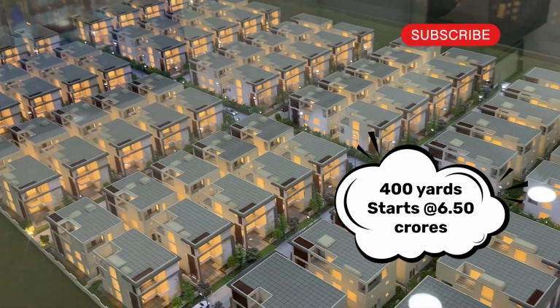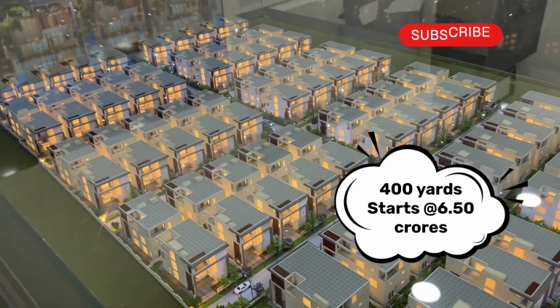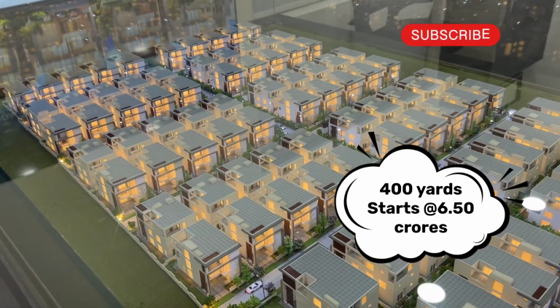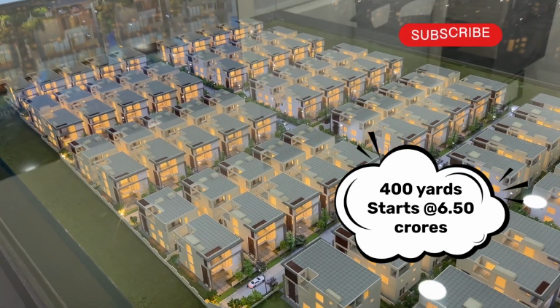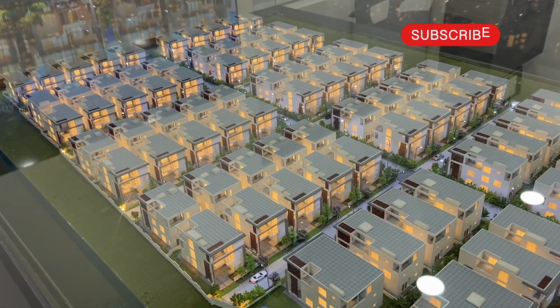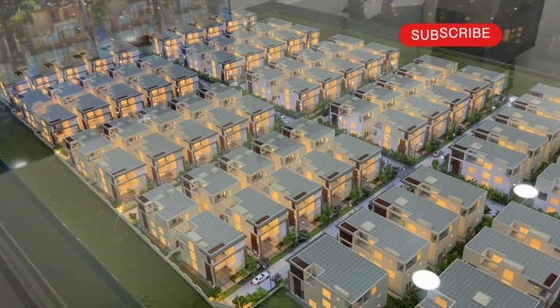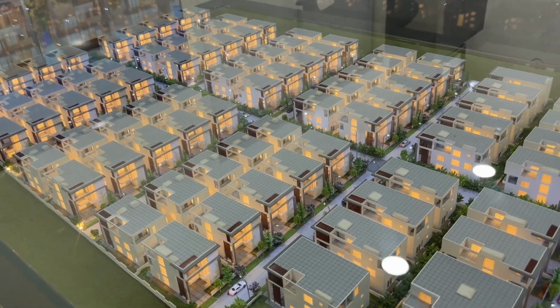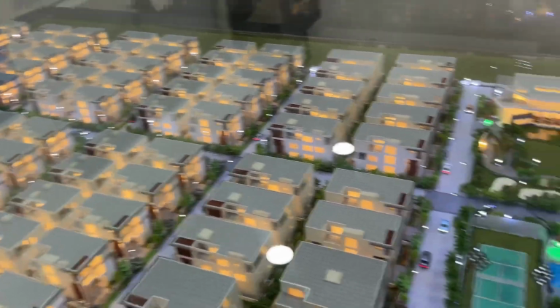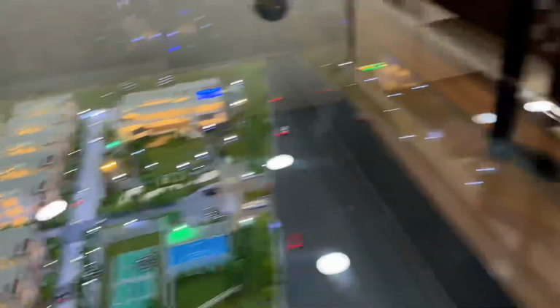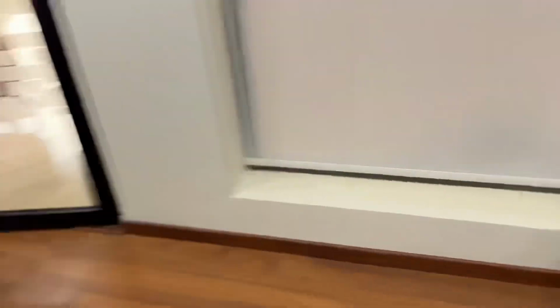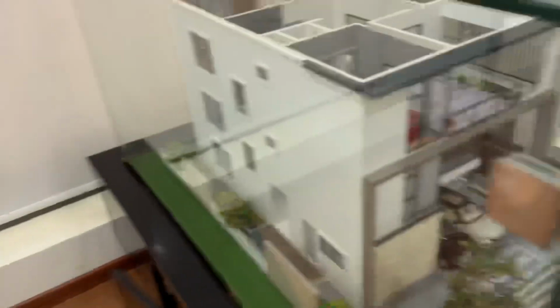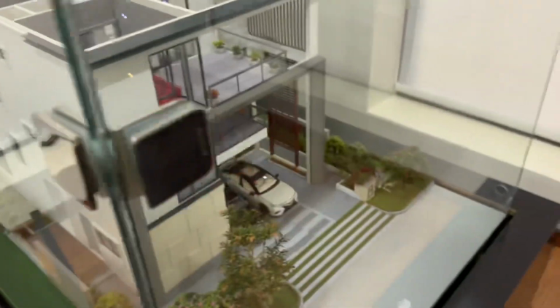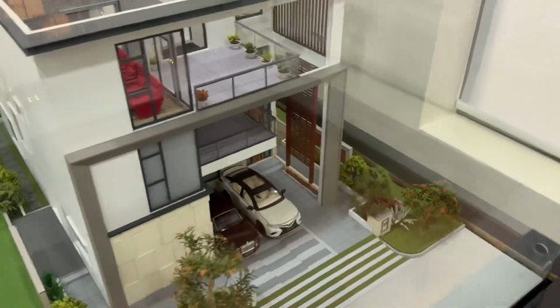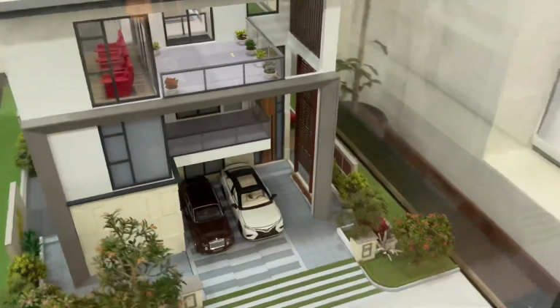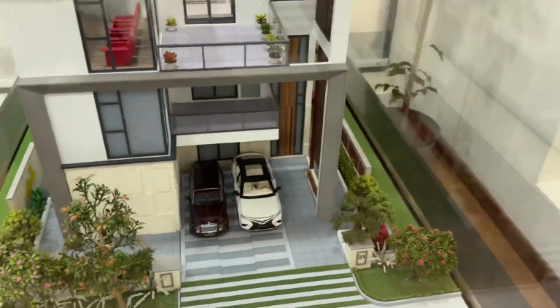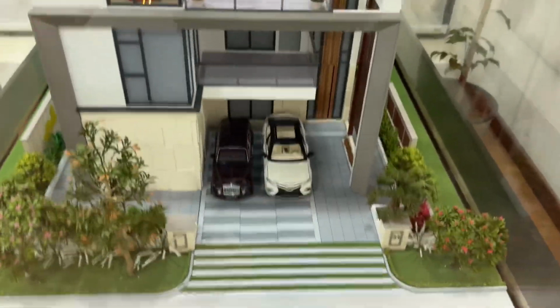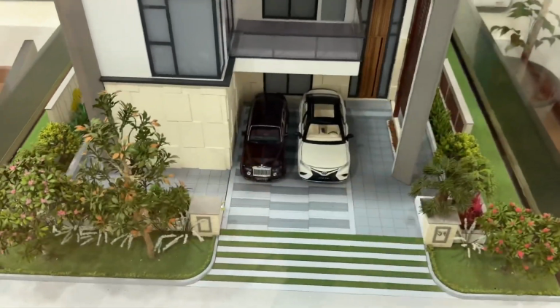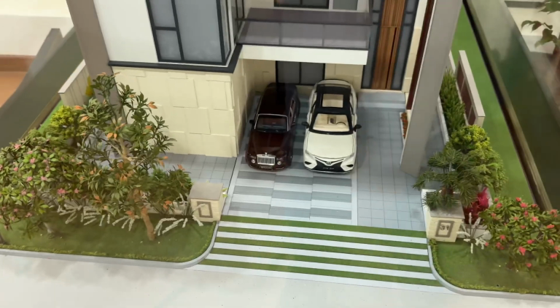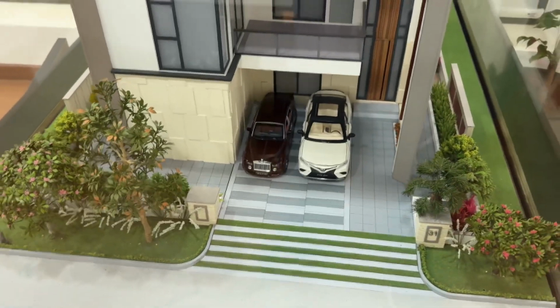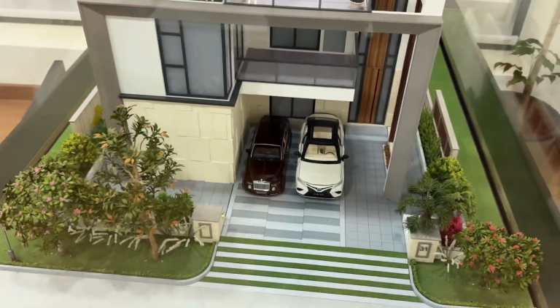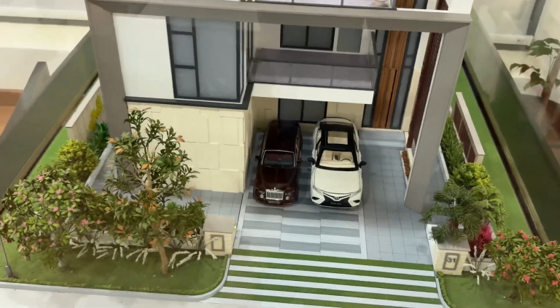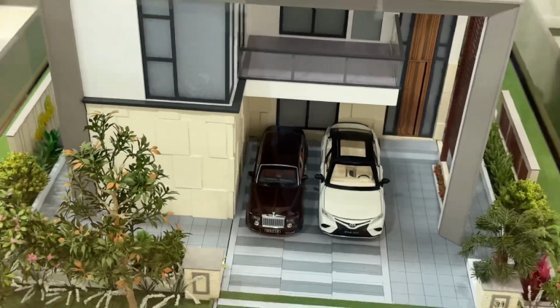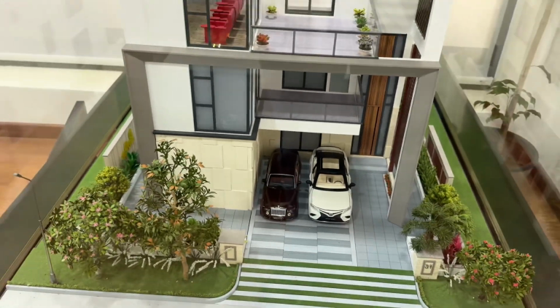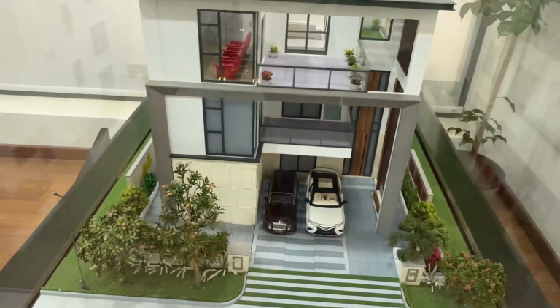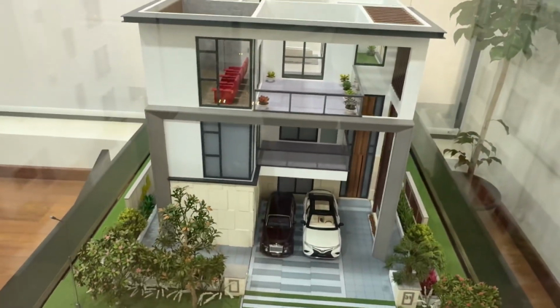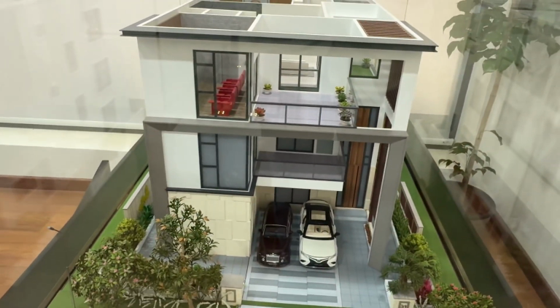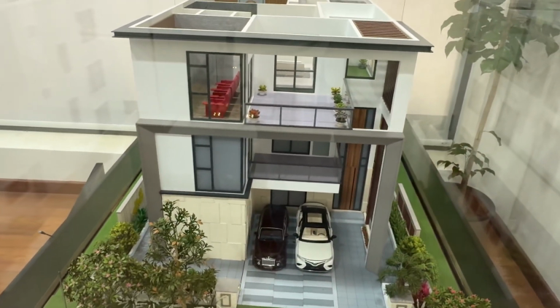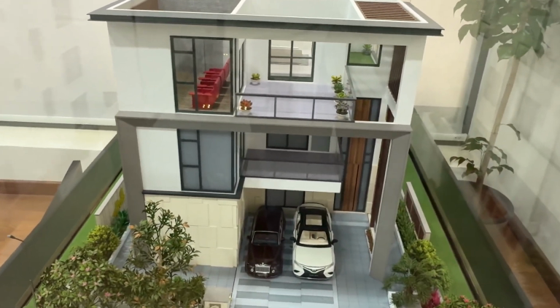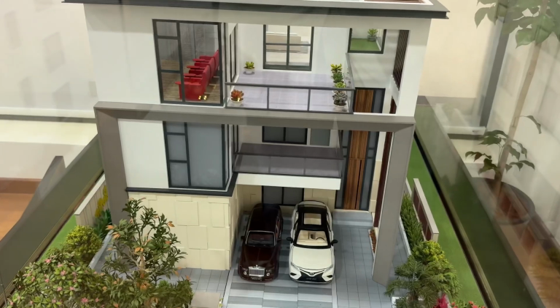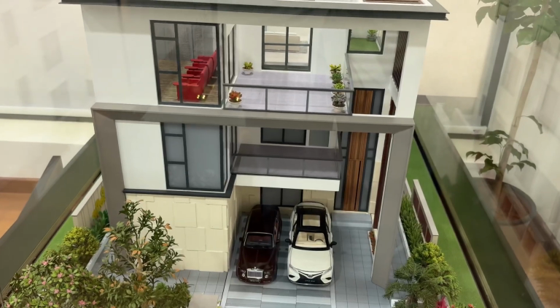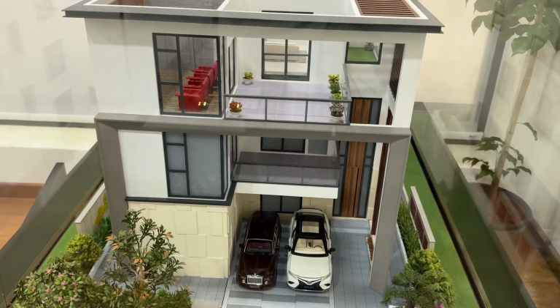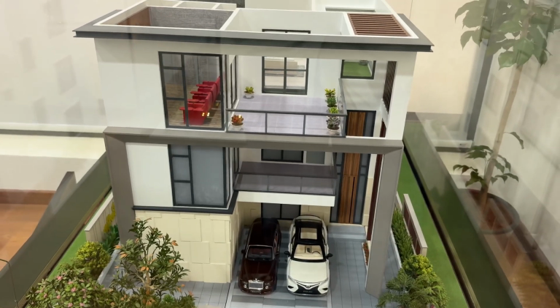The model villa is getting ready, so let me show you the villa elevation. This is how it looks. We have two car parking. This is a triplex villa on a 400 square yard plot.